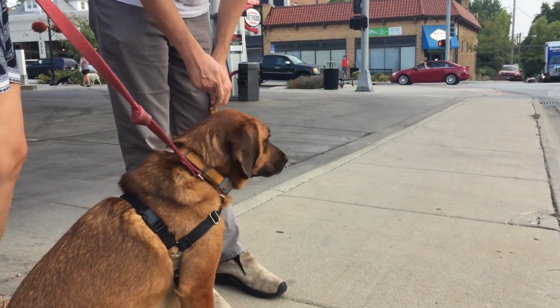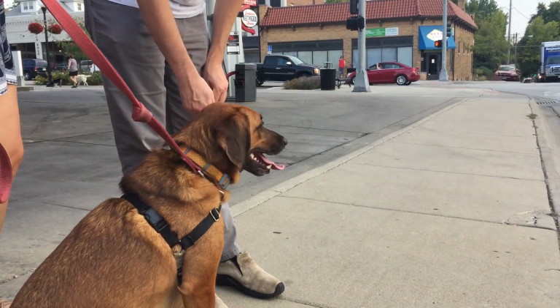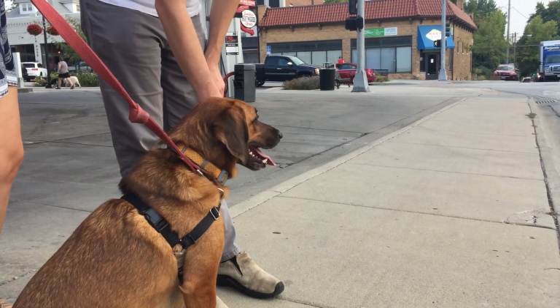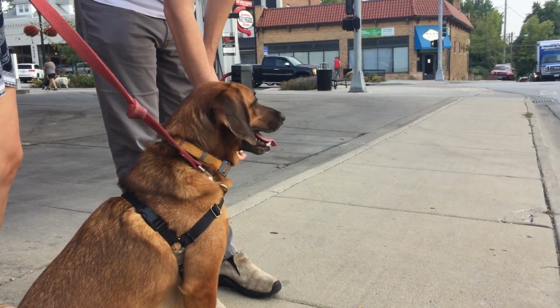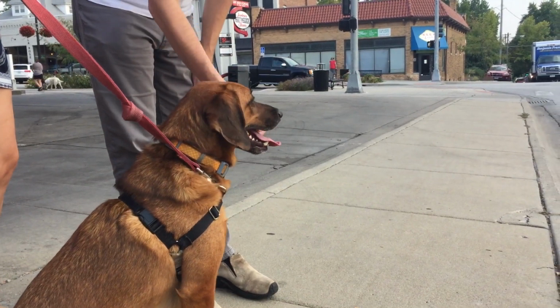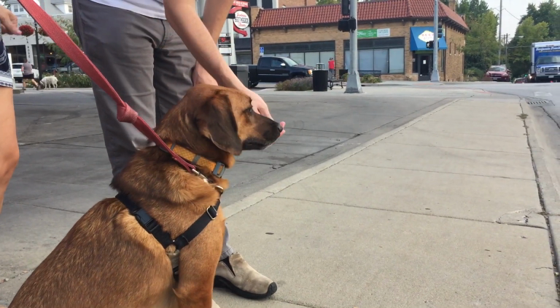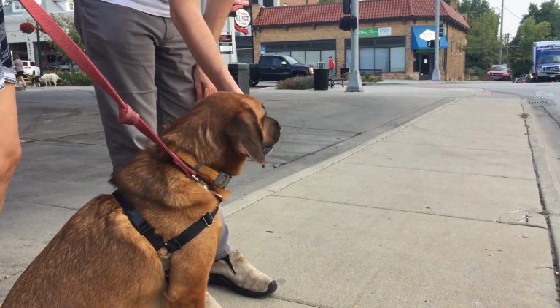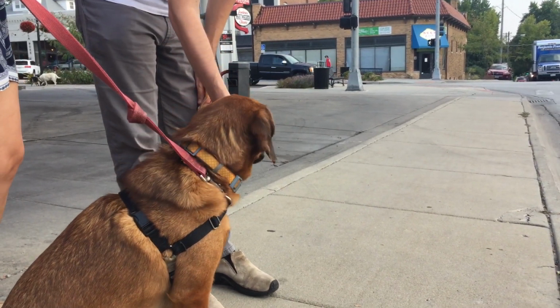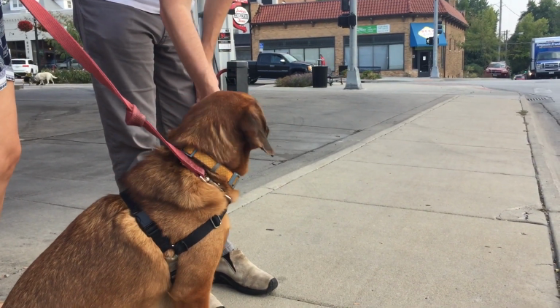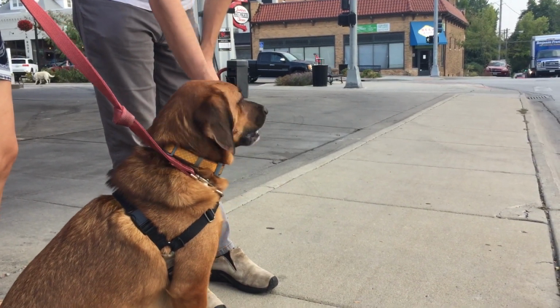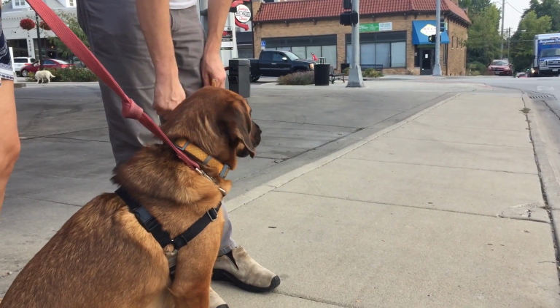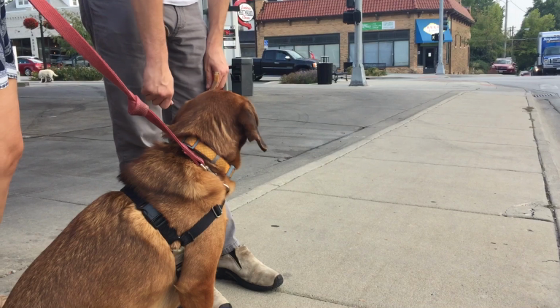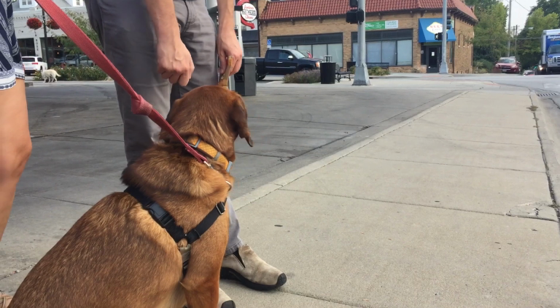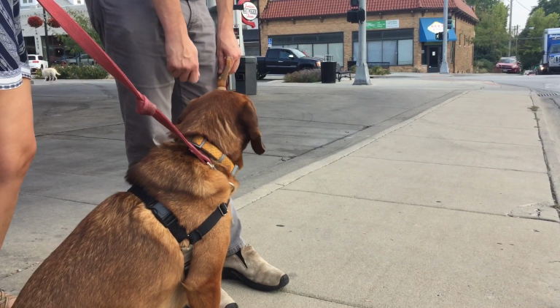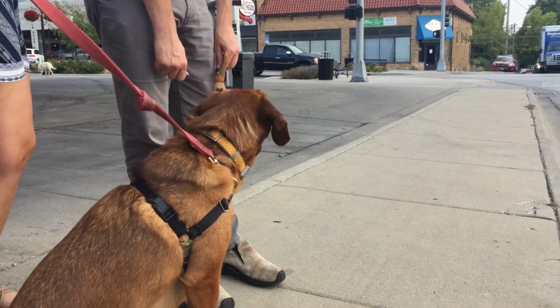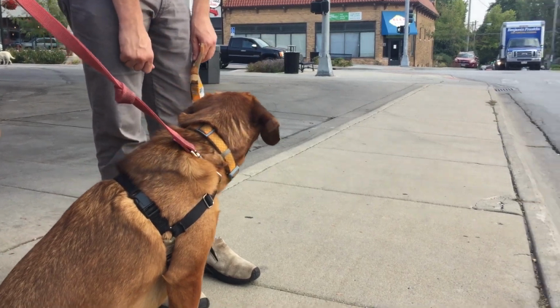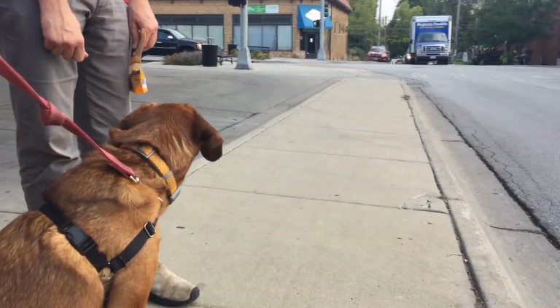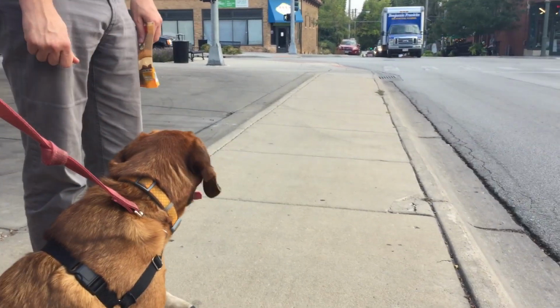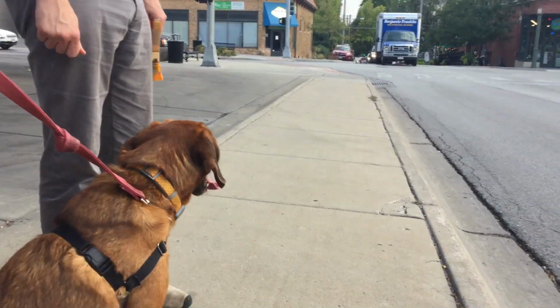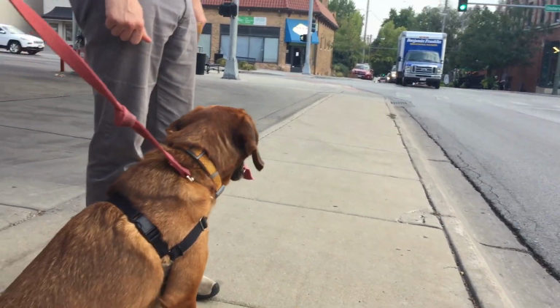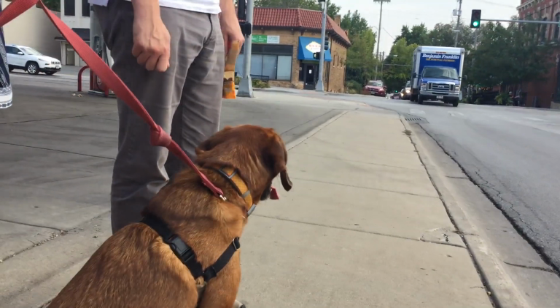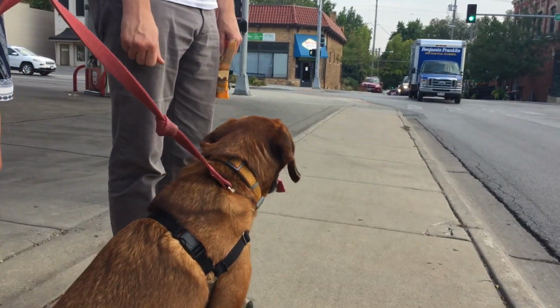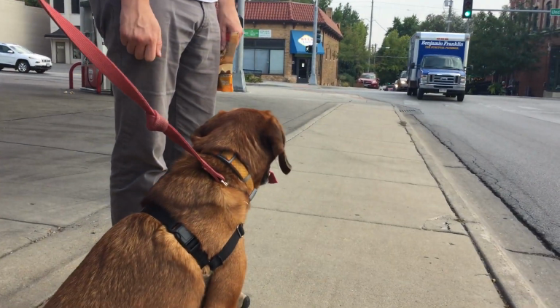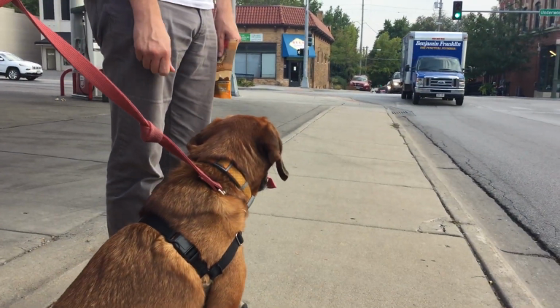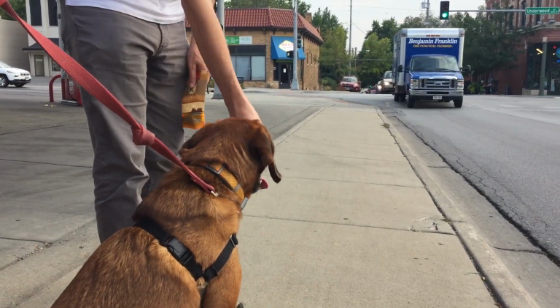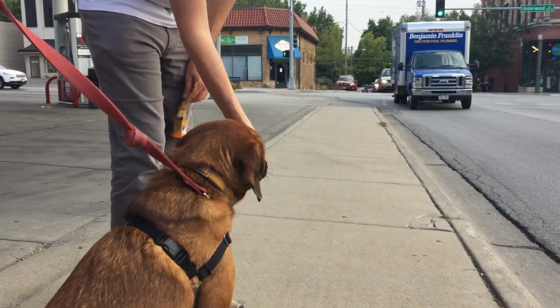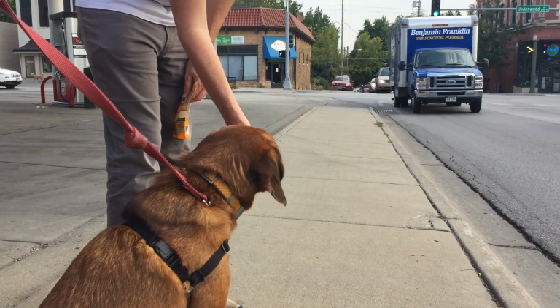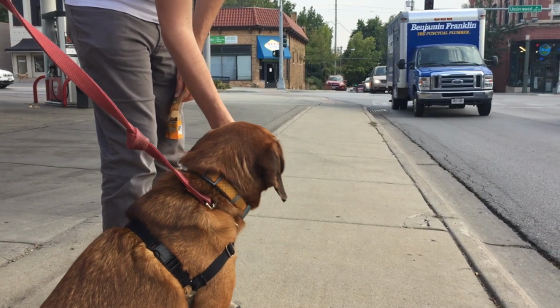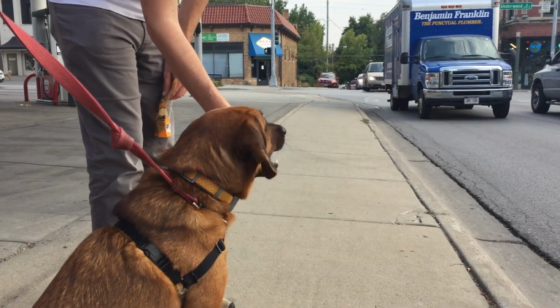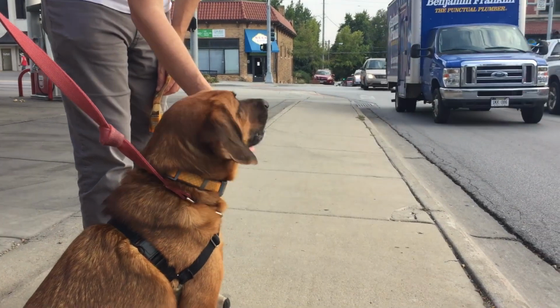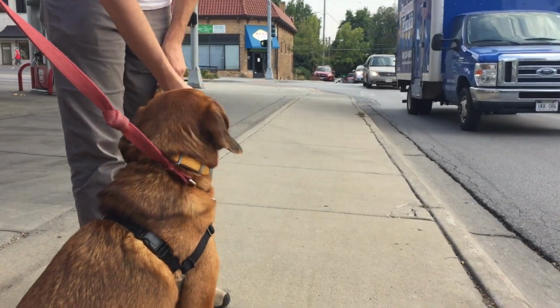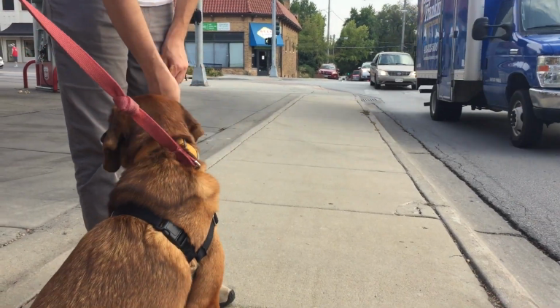All right, and so this is our counter conditioning method. So what we're doing is we're rewarding Eddie for having calm behavior. Now here comes something else he's reactive to, so keep giving him treats while he sees this bigger vehicle approaching.